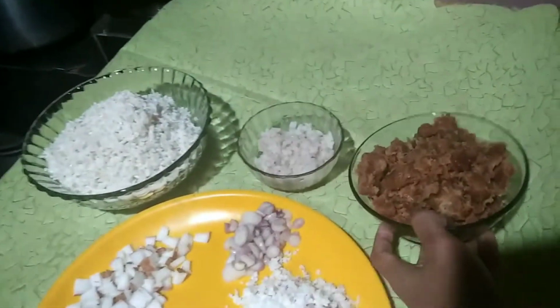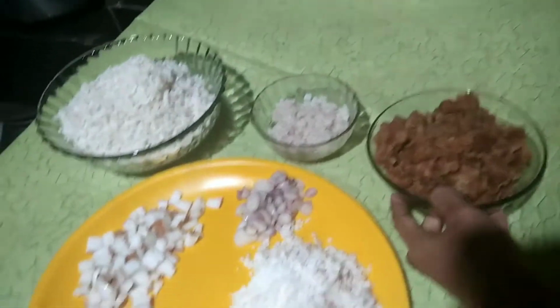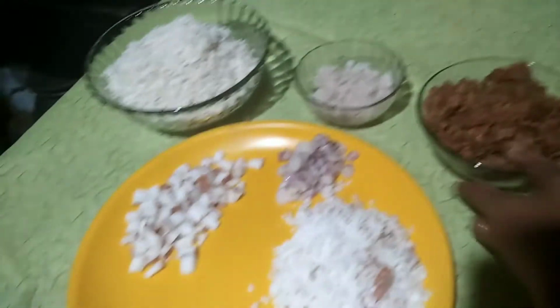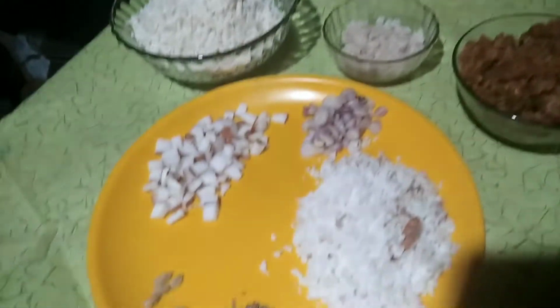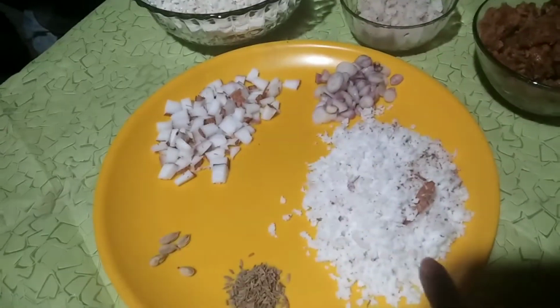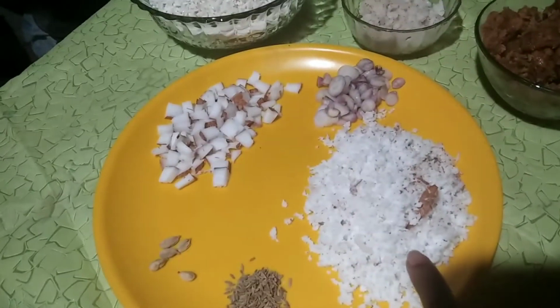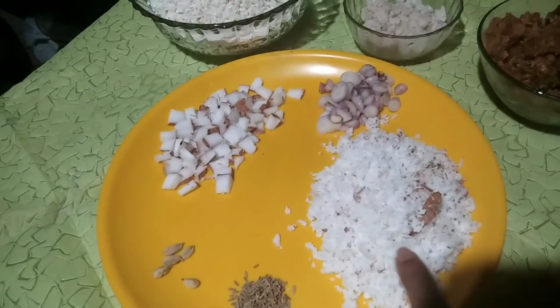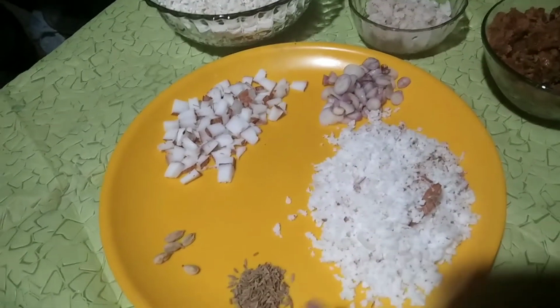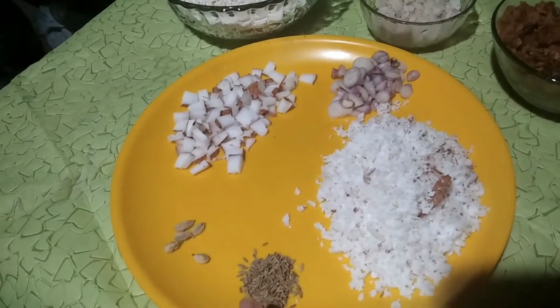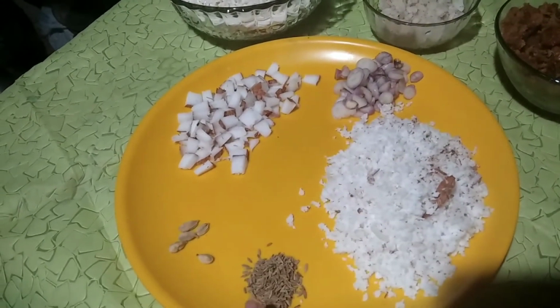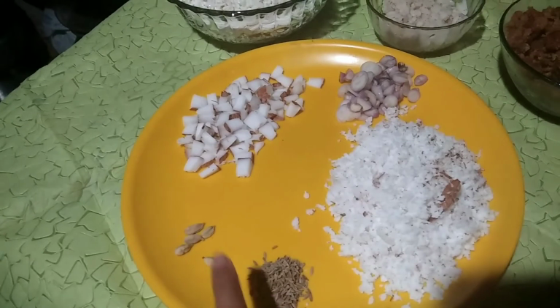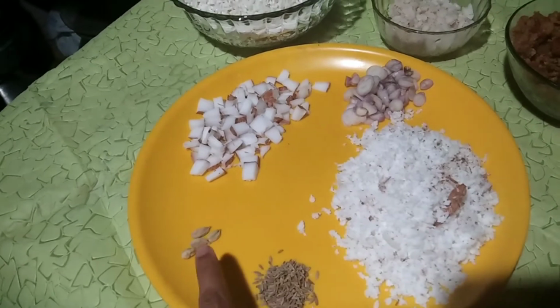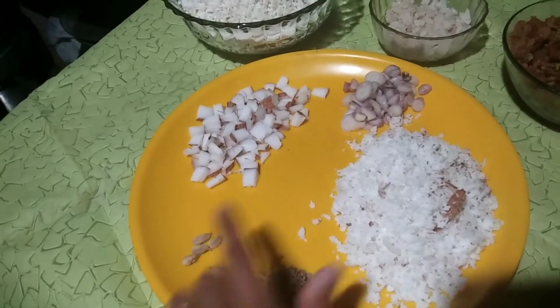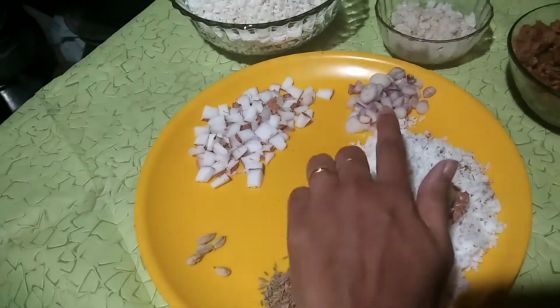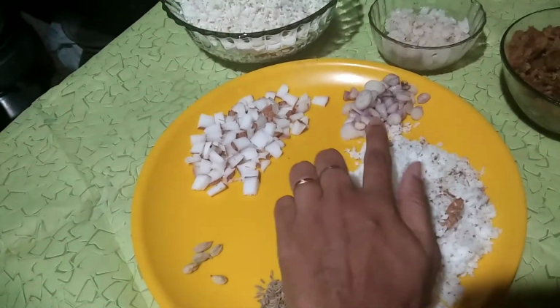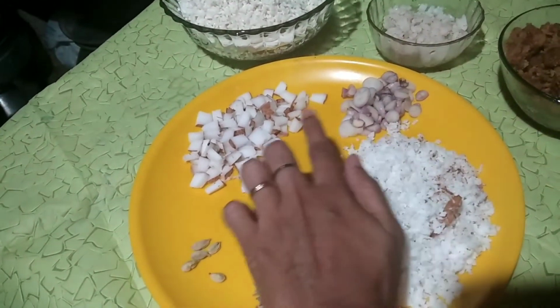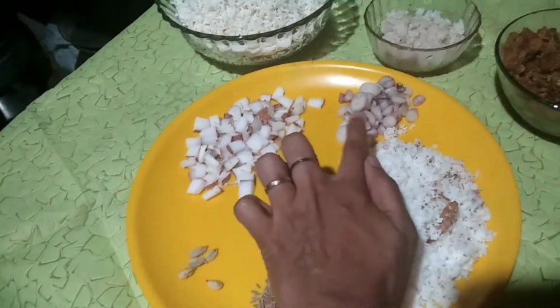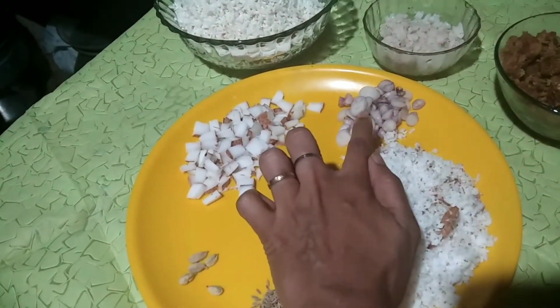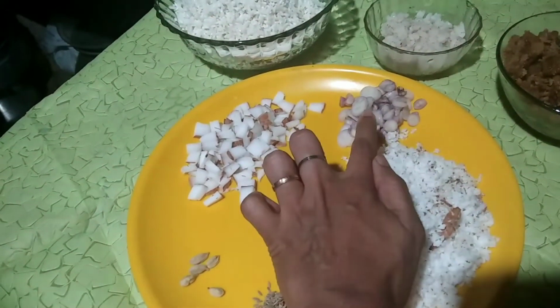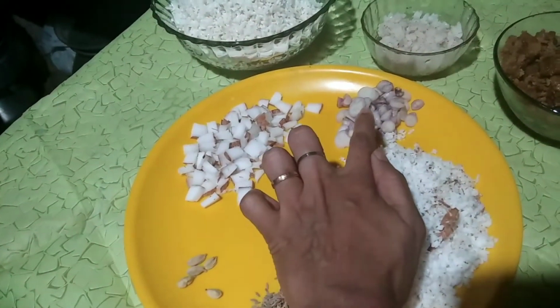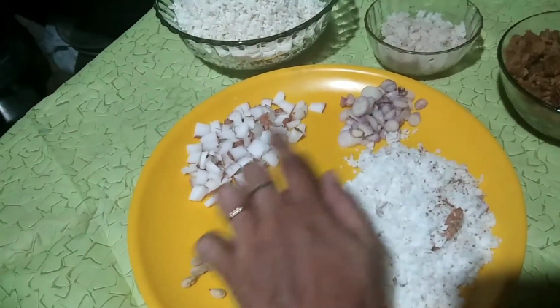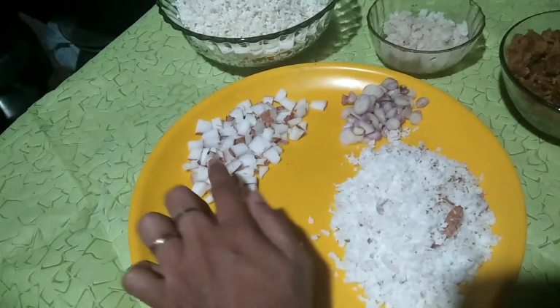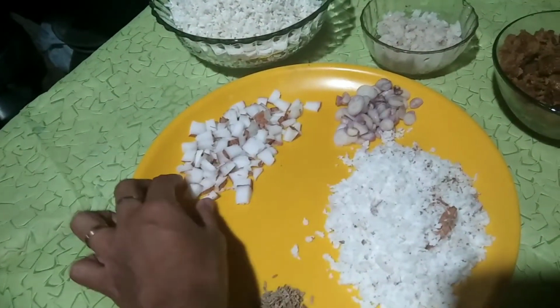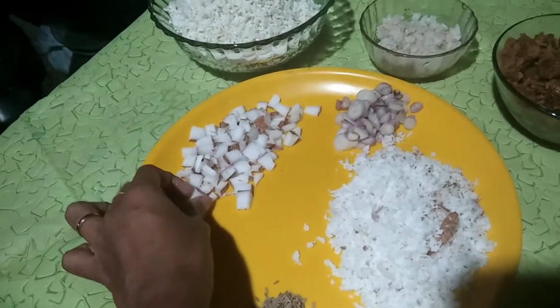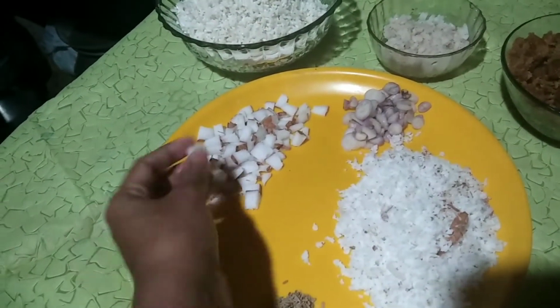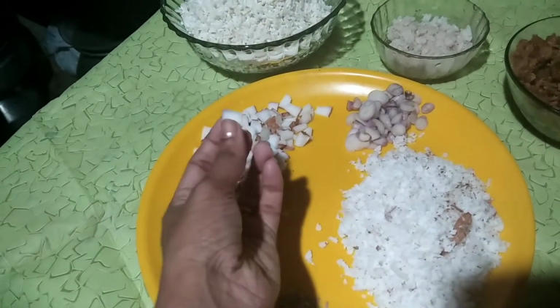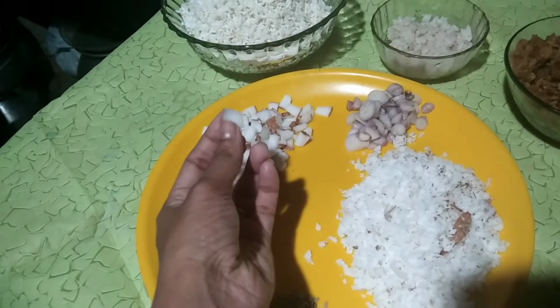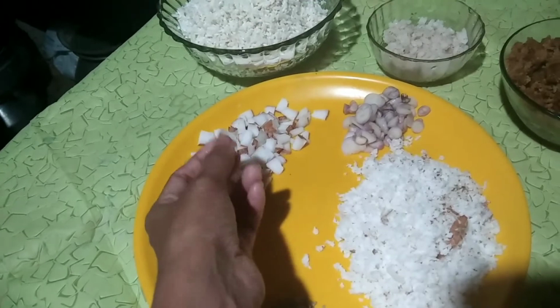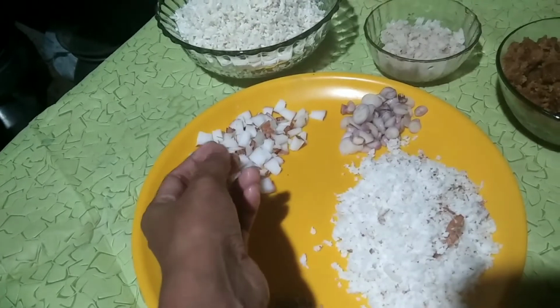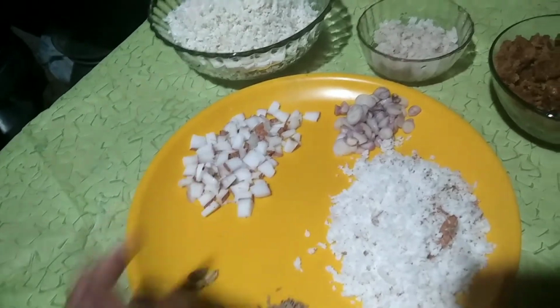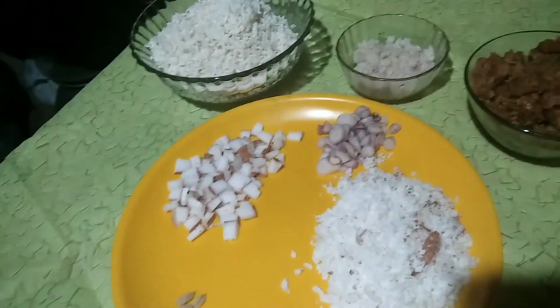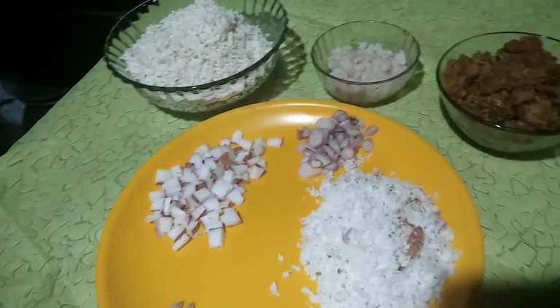Add 1 cup of ginger and 1 cup of milk. When we cook, that will help pick up all the ingredients.